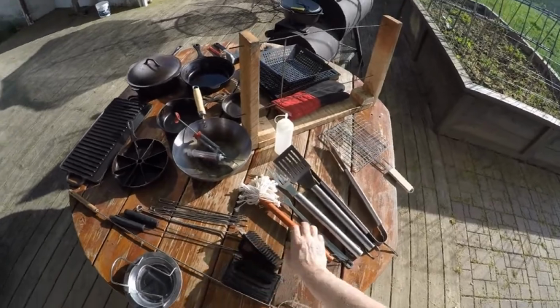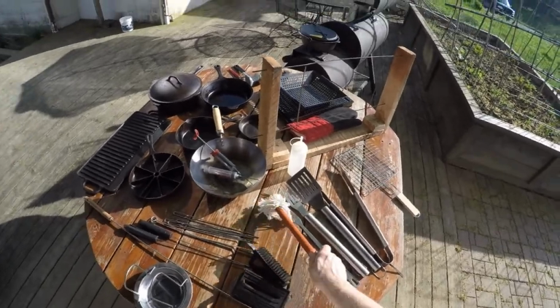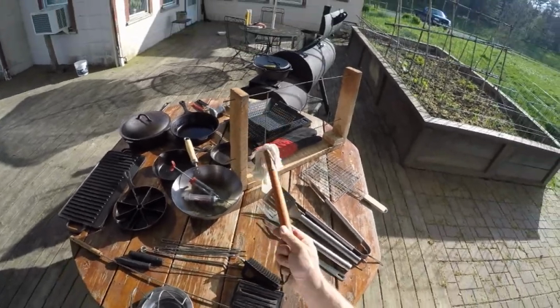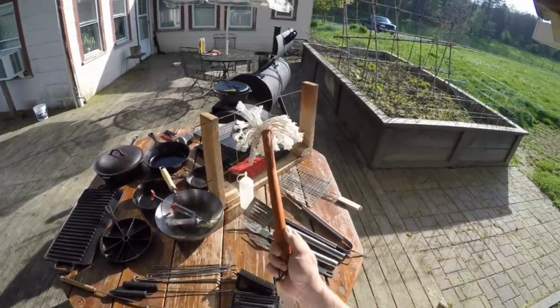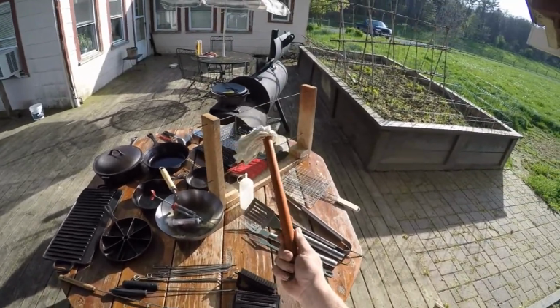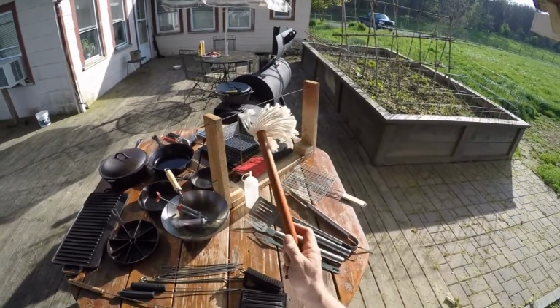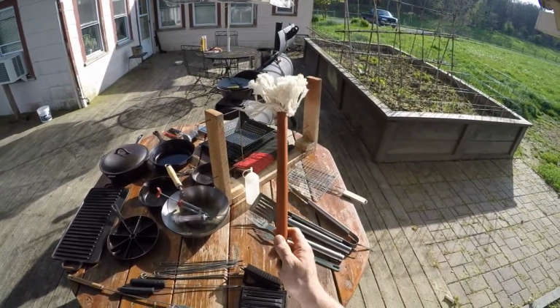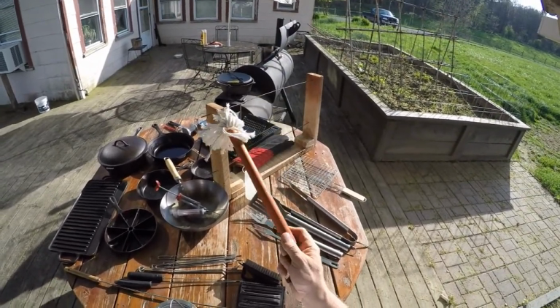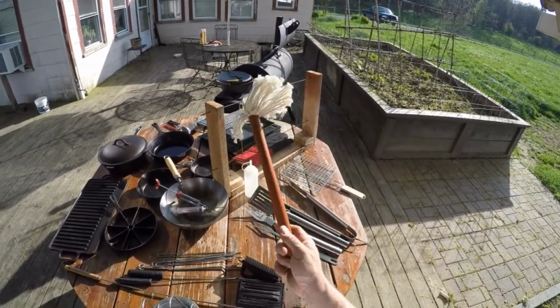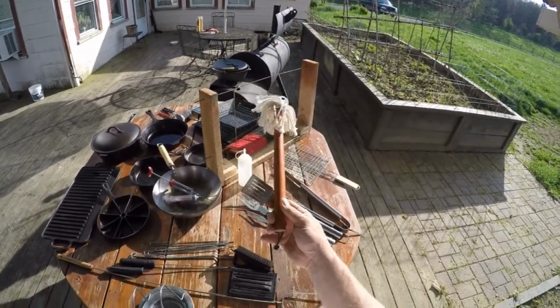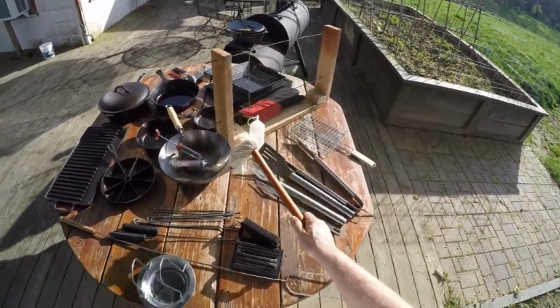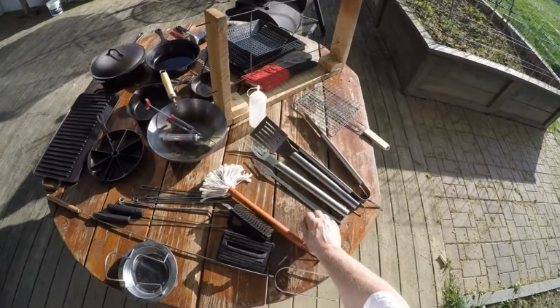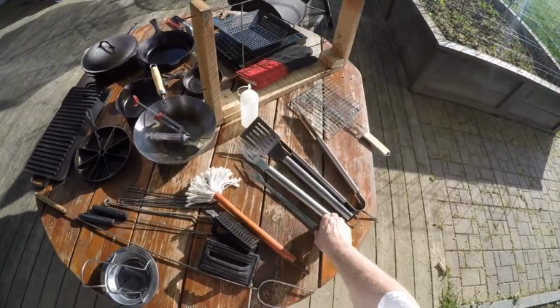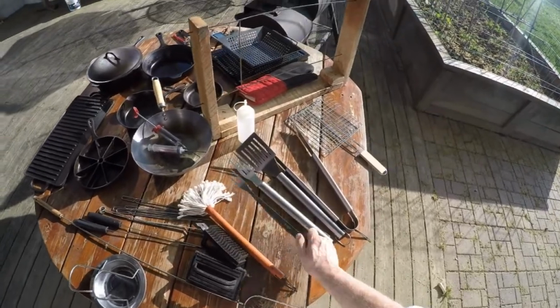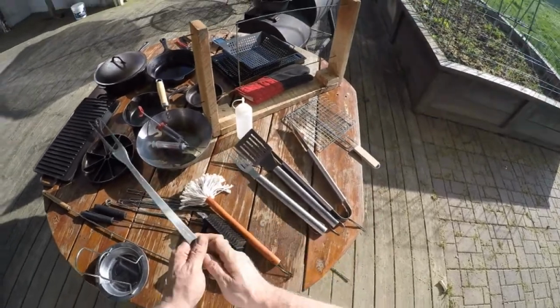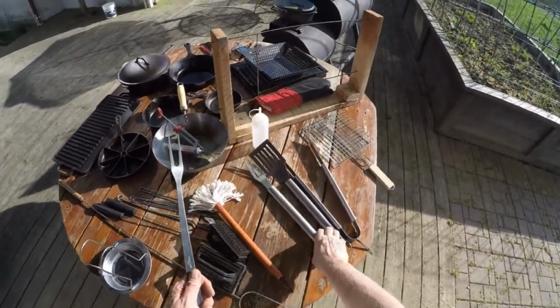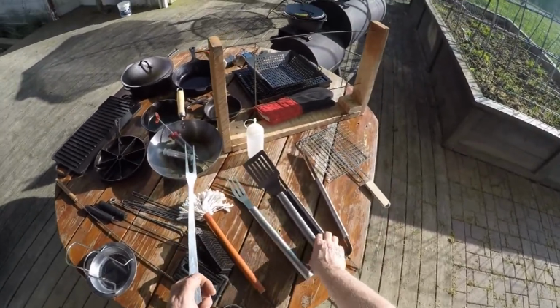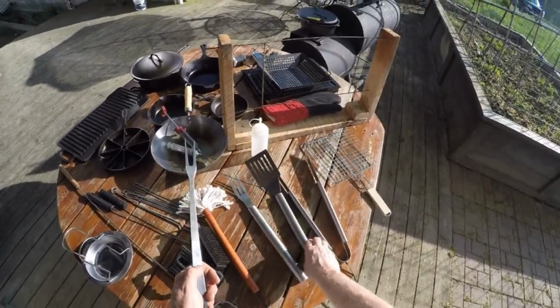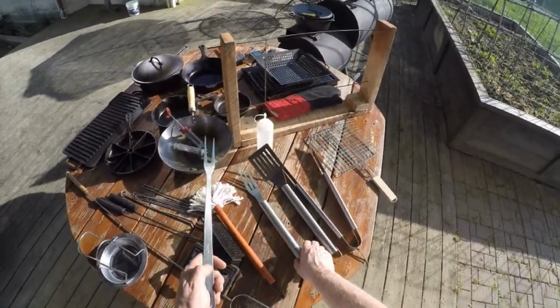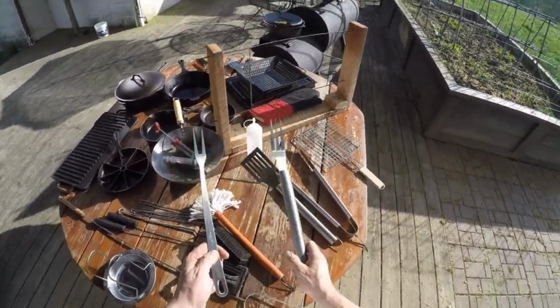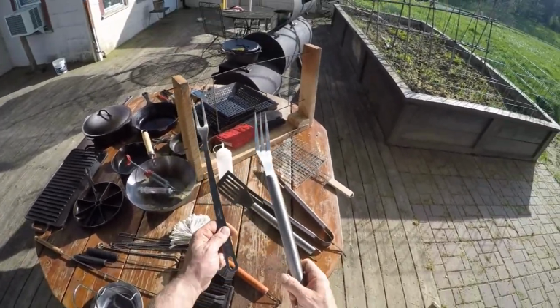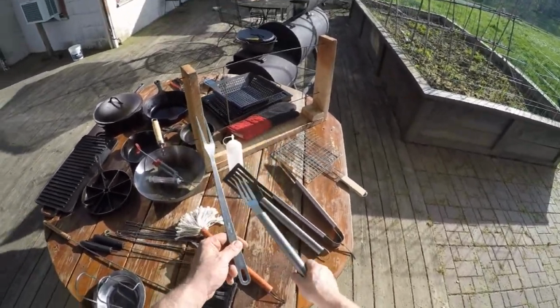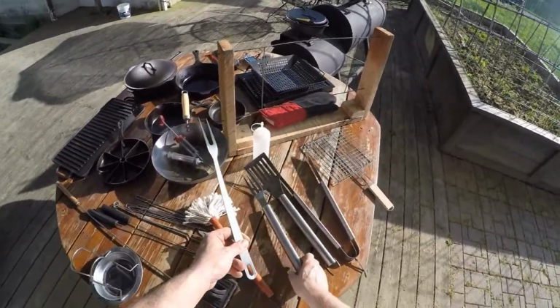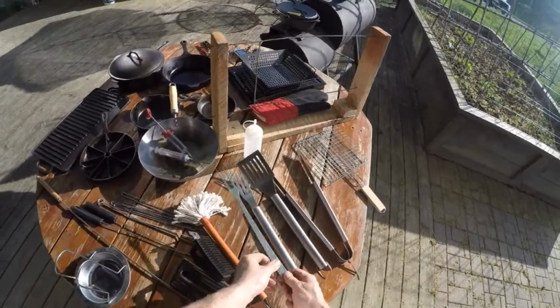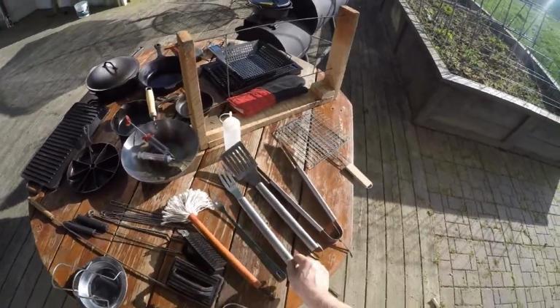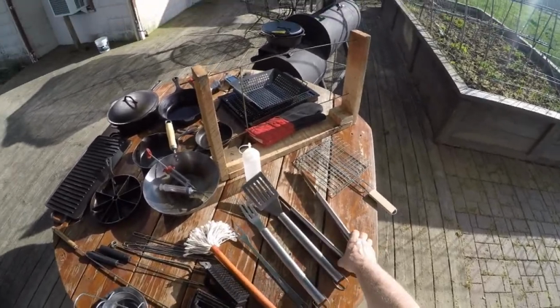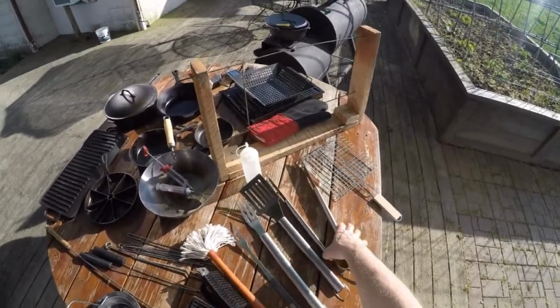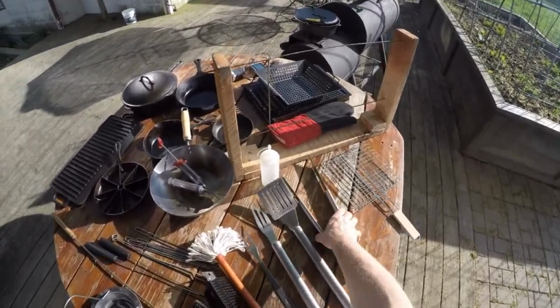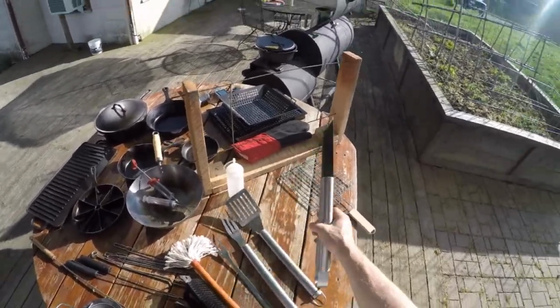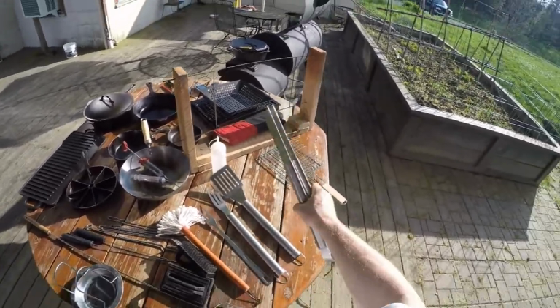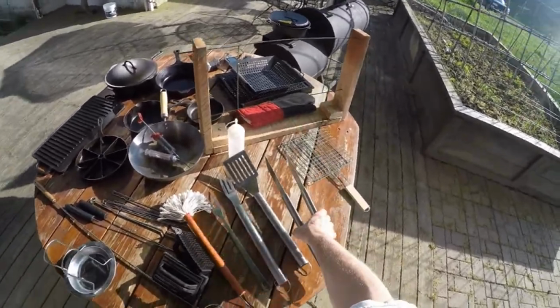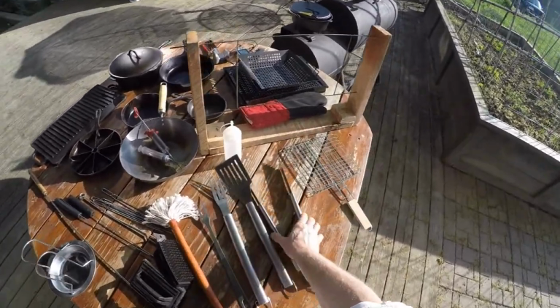Of course this is a barbecue mop. You need a nice set of spatula, forks, and tongs. These are Kuglins — I really like them, they're heavy duty. I've had them for a little while.